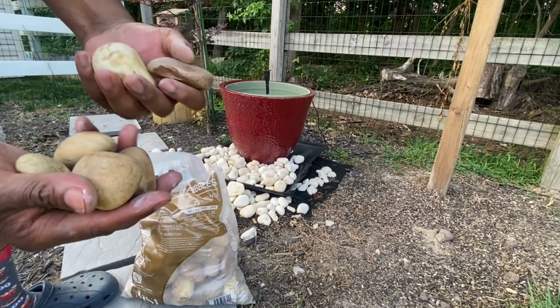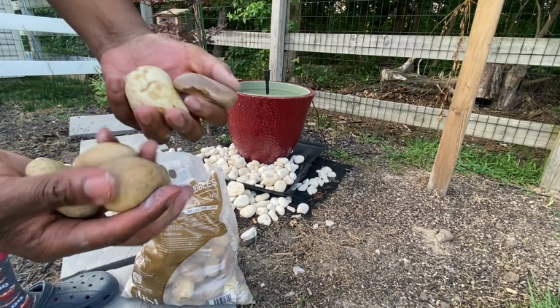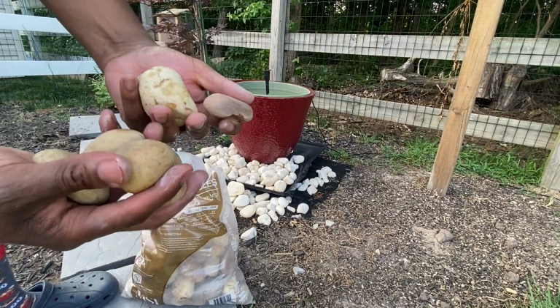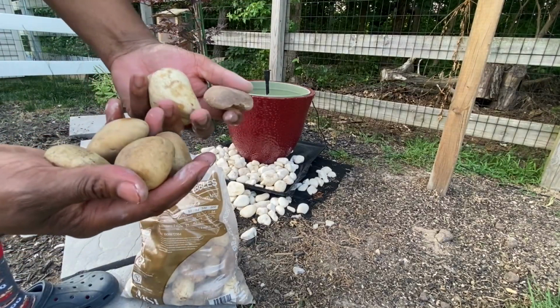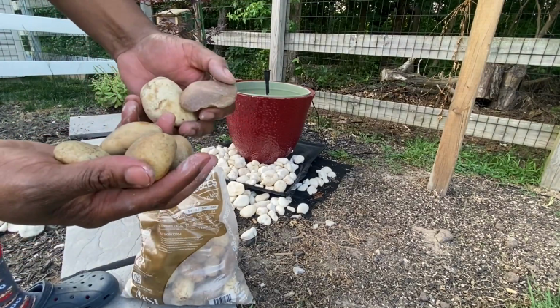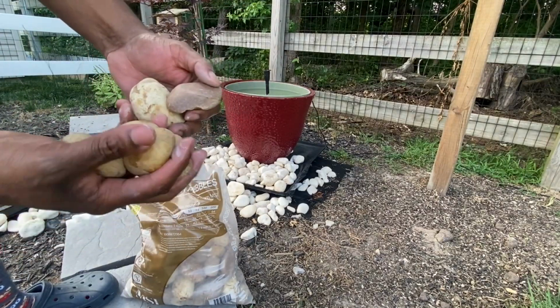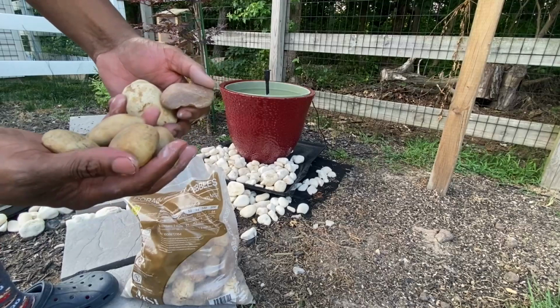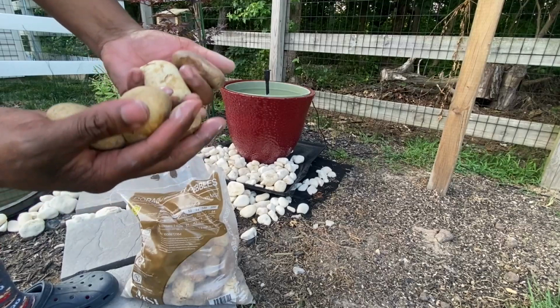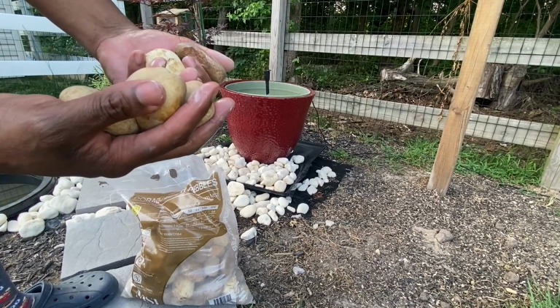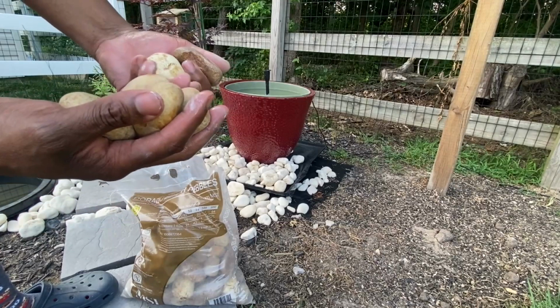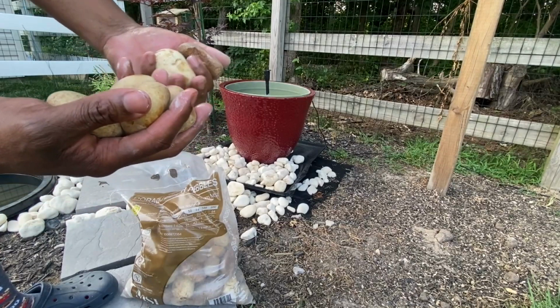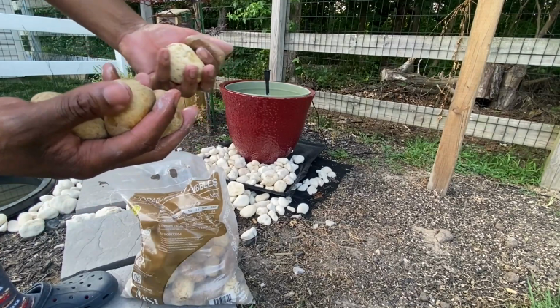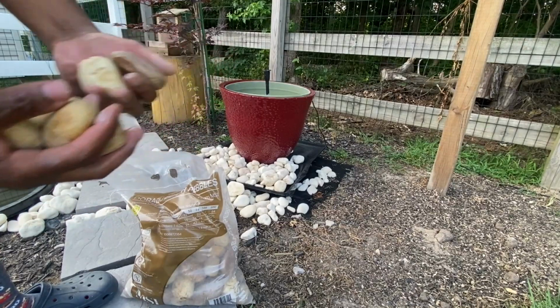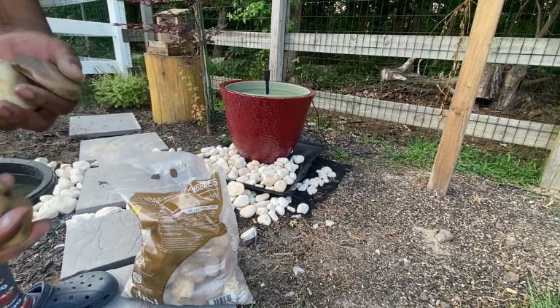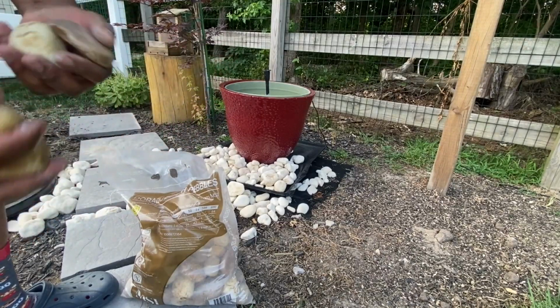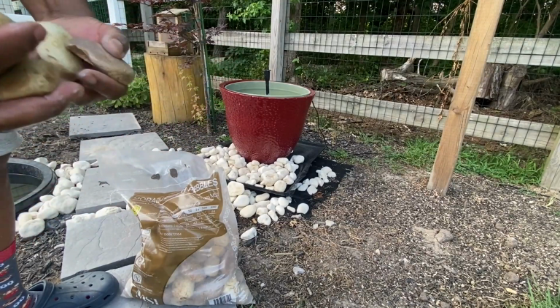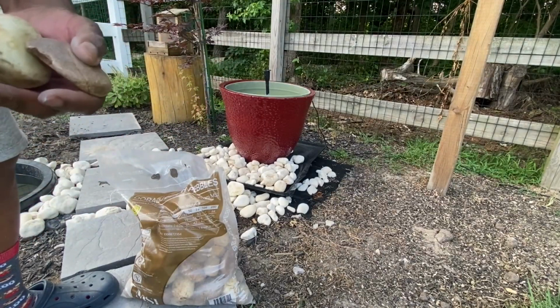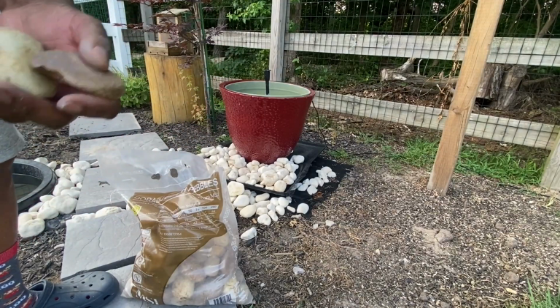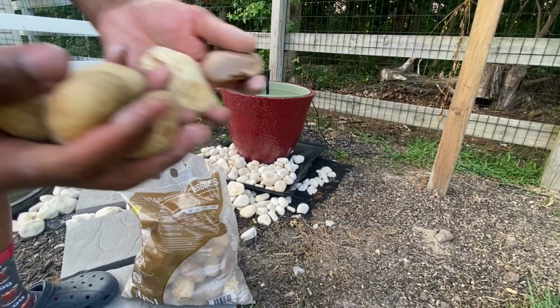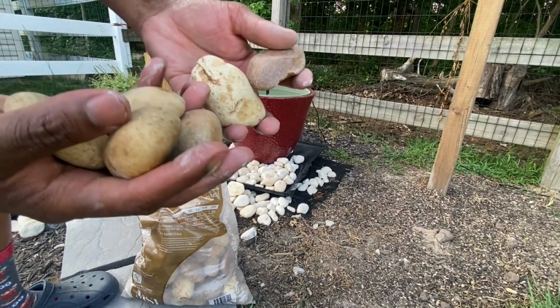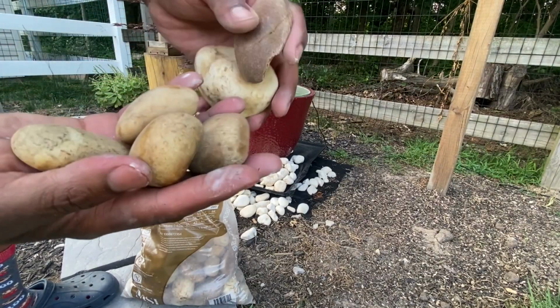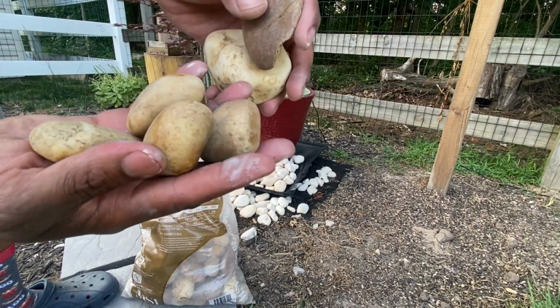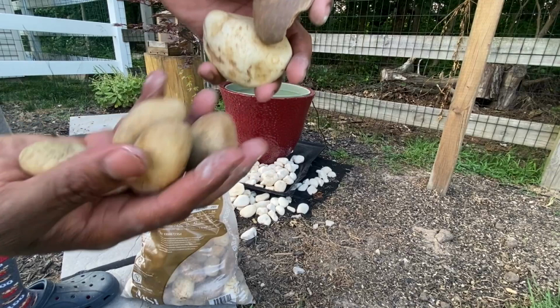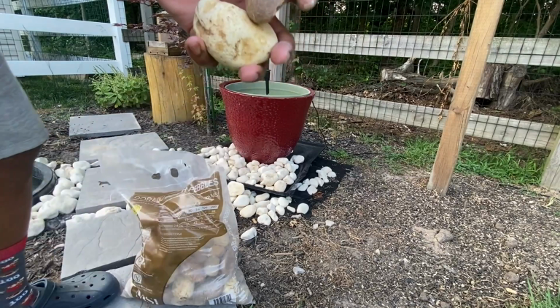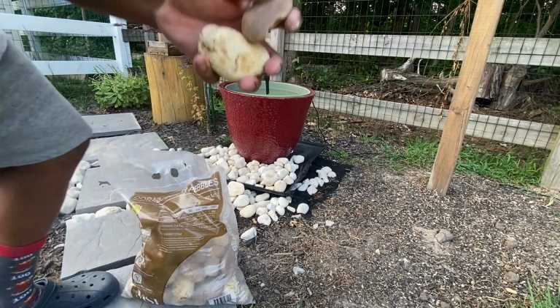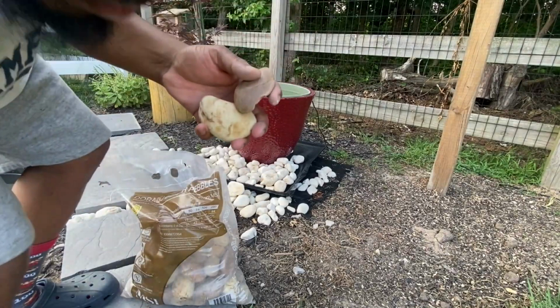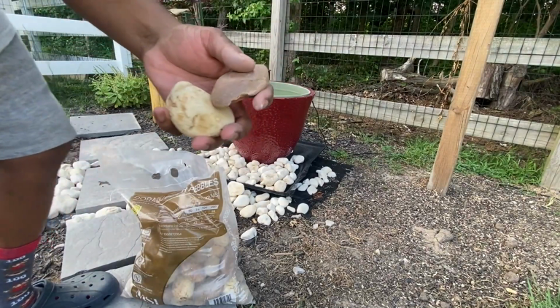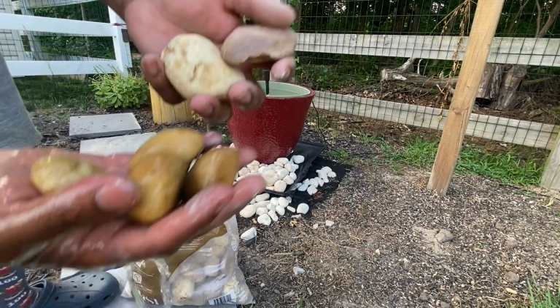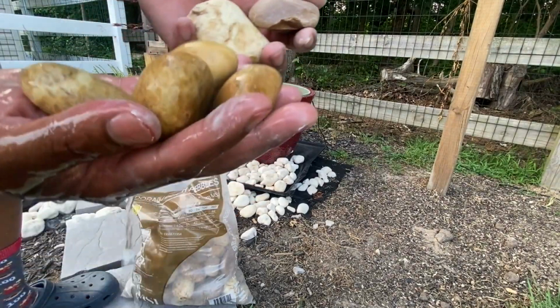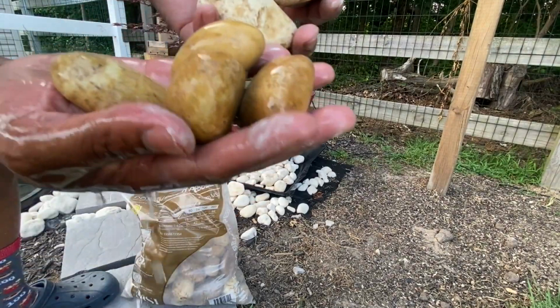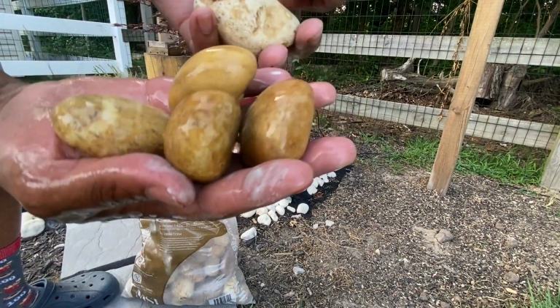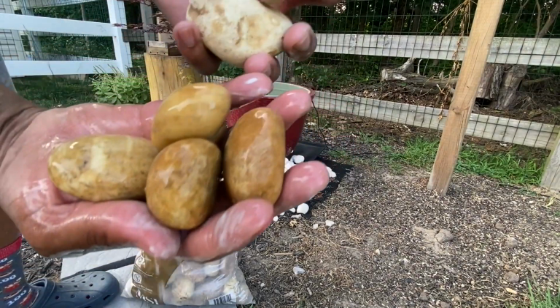We're going to put them into the birdbath. This is what they look like dry, and this is what they look like wet.